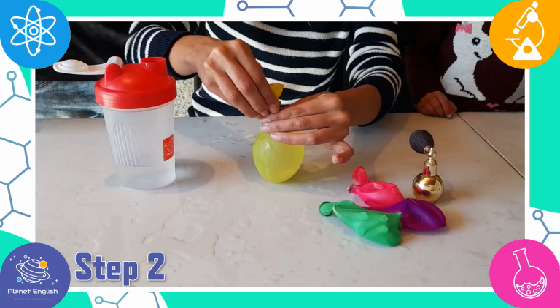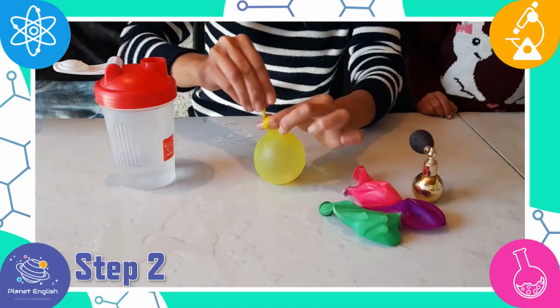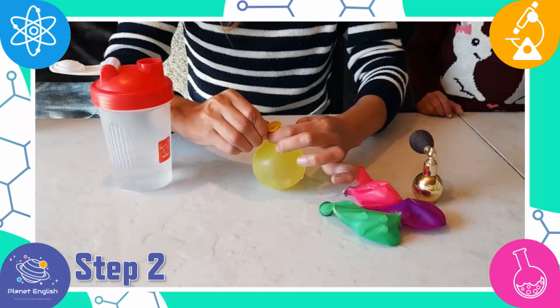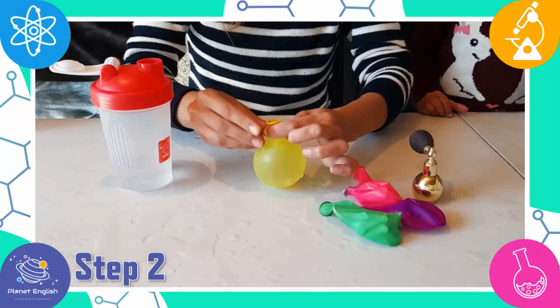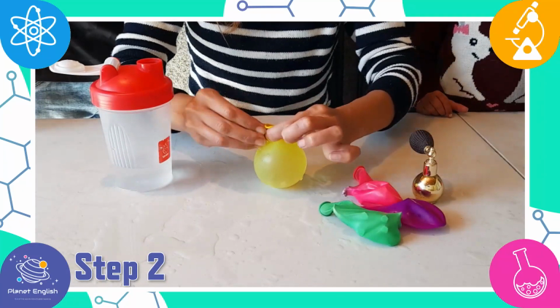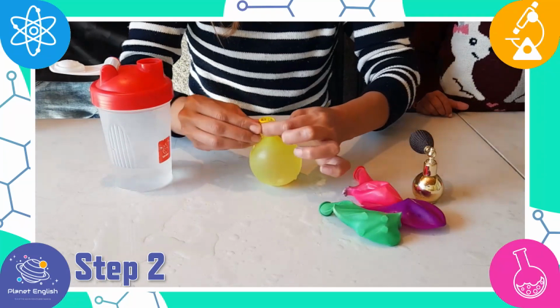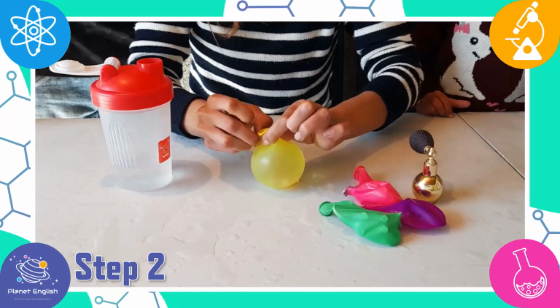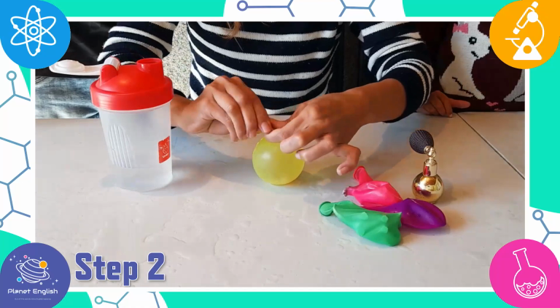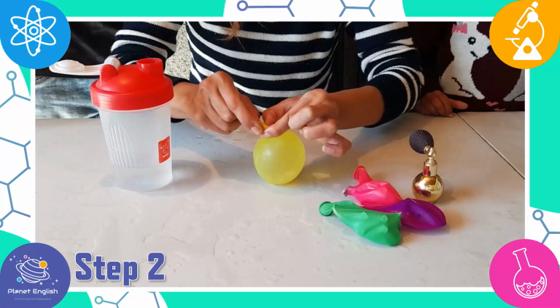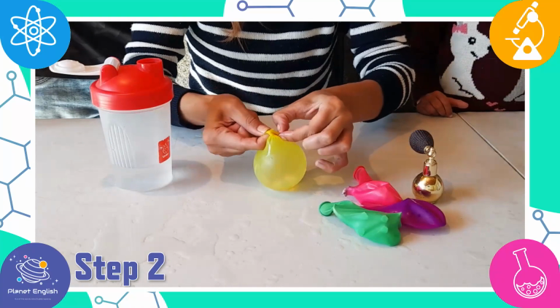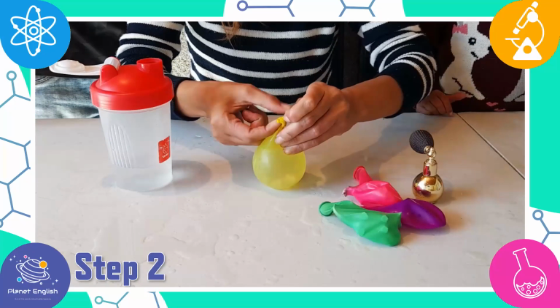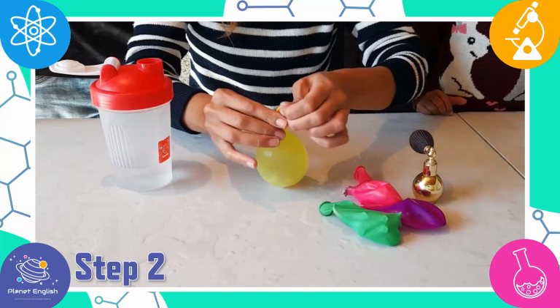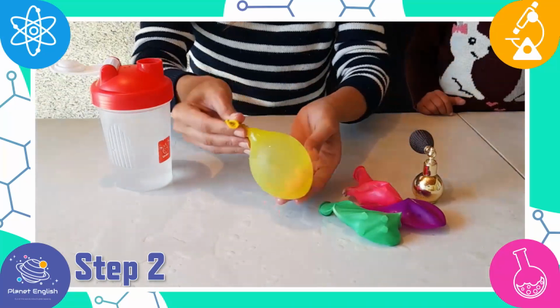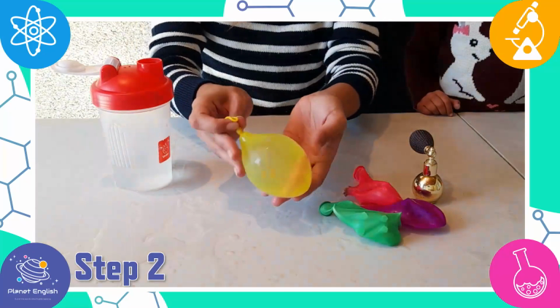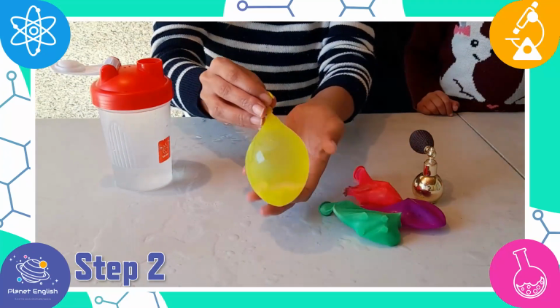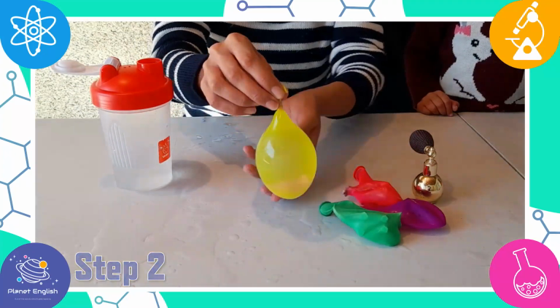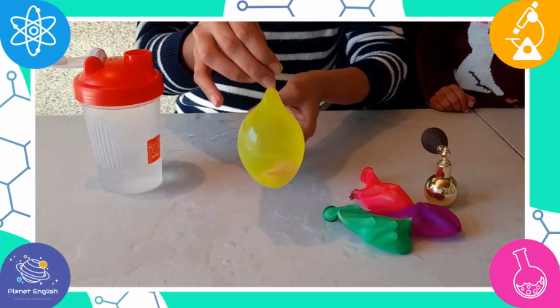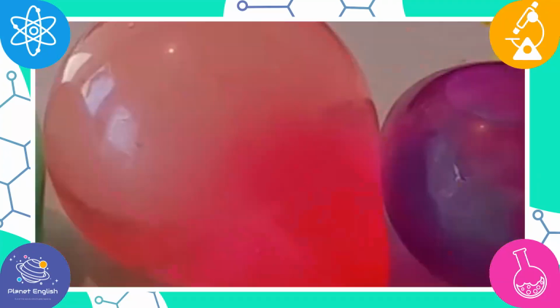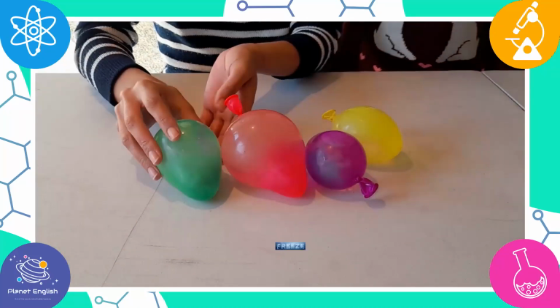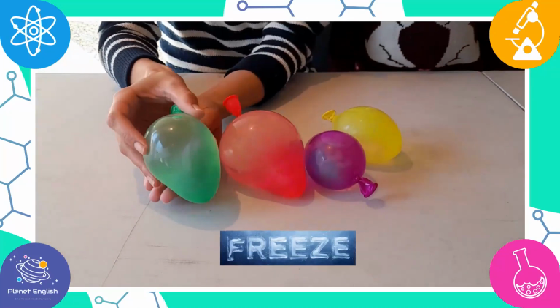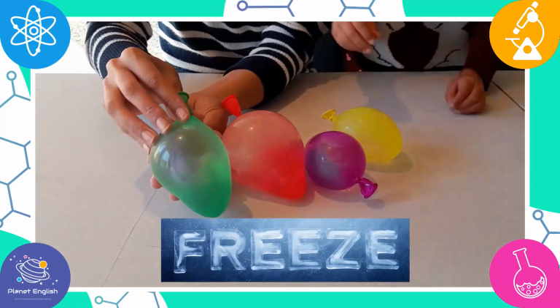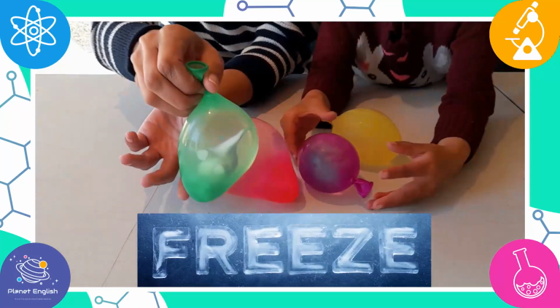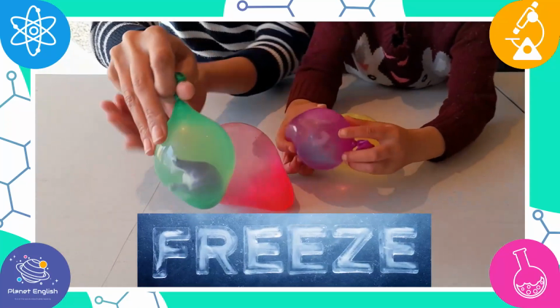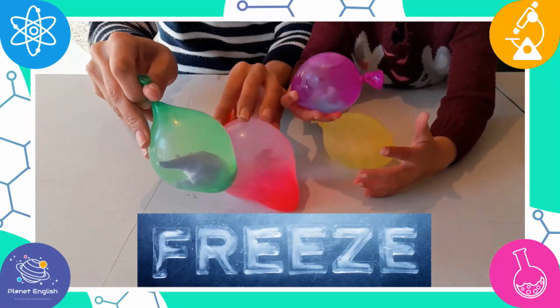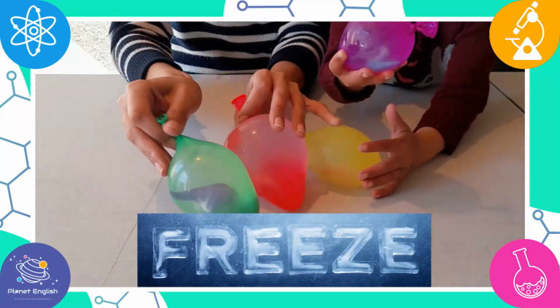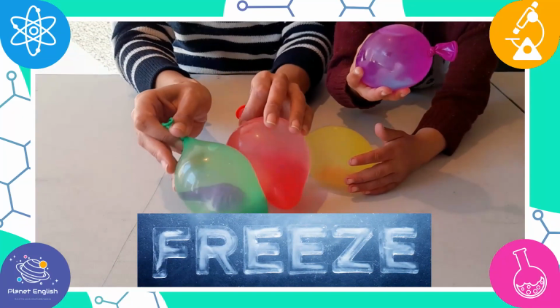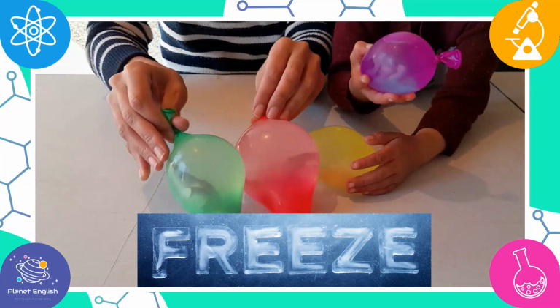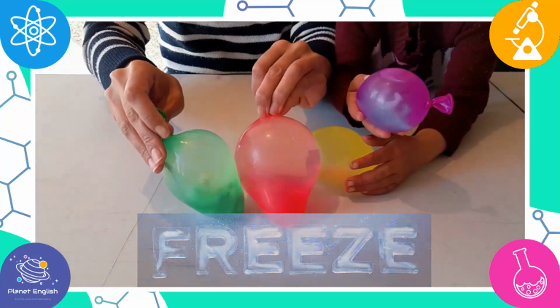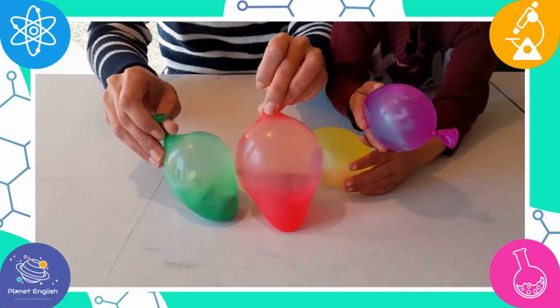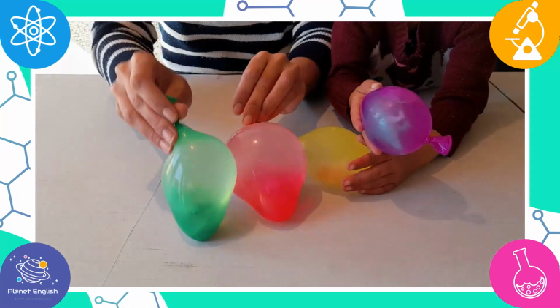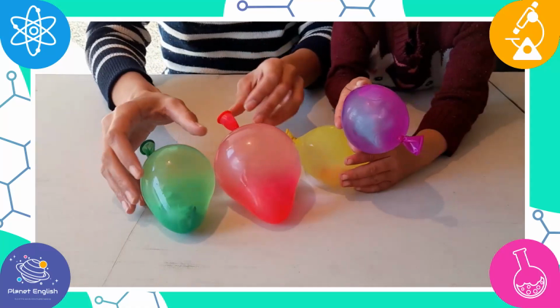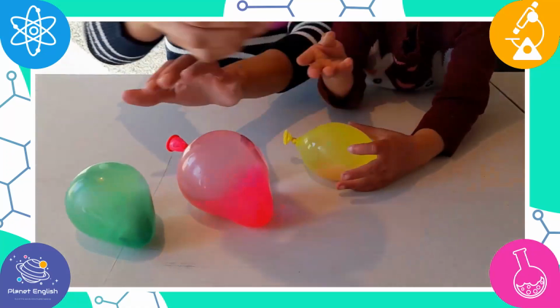Yay, it's ready! Now tie a knot and make sure the water stays inside the balloon. Then freeze until completely frozen. Once frozen, remove from the freezer.